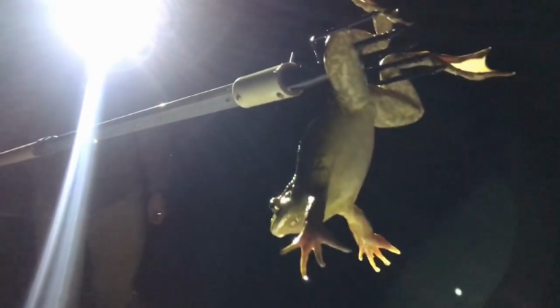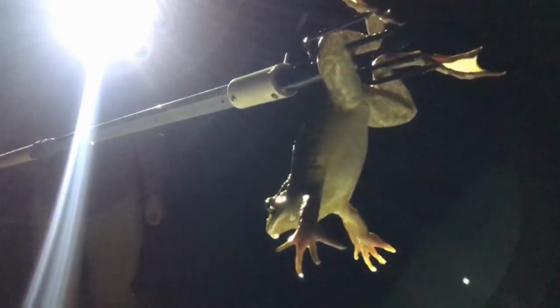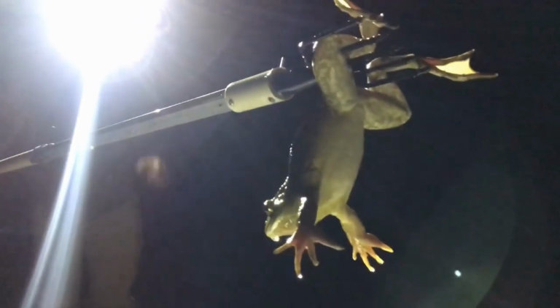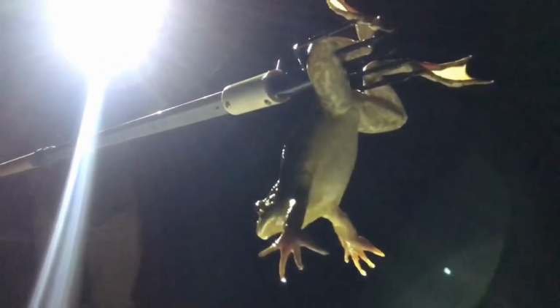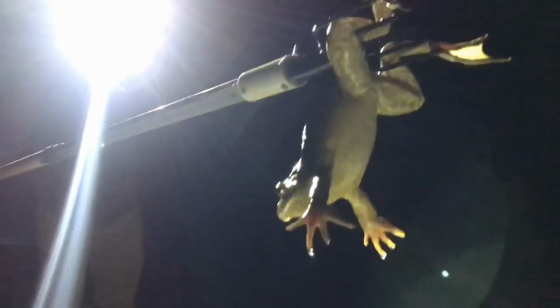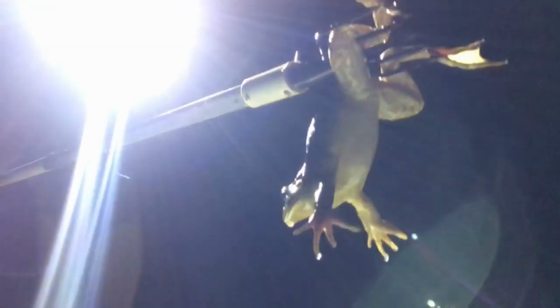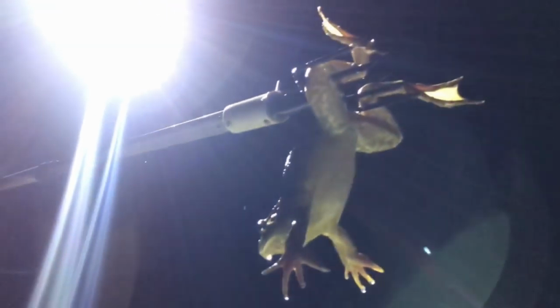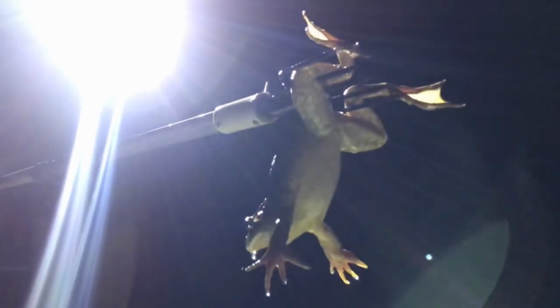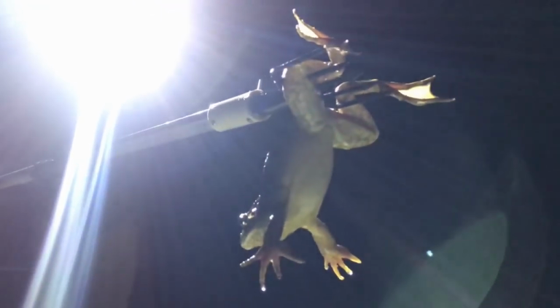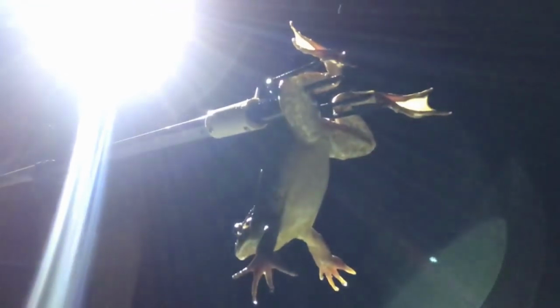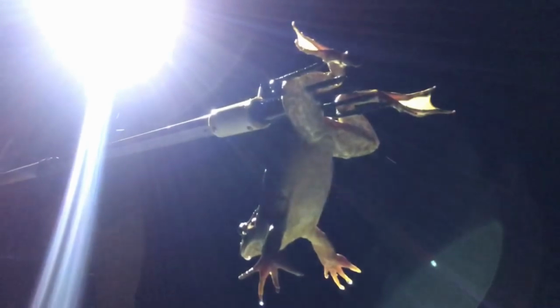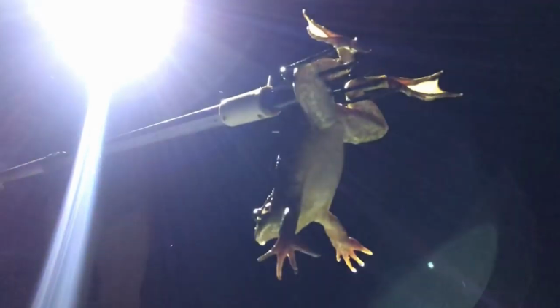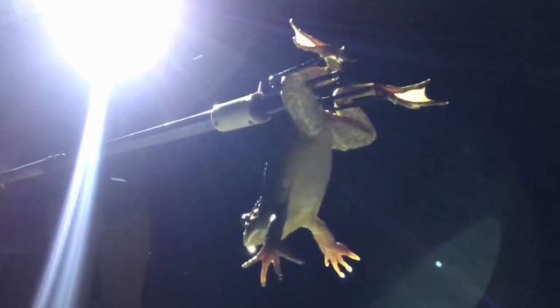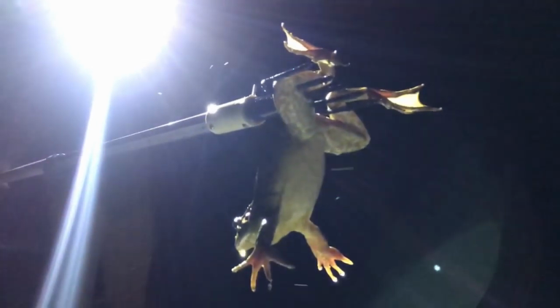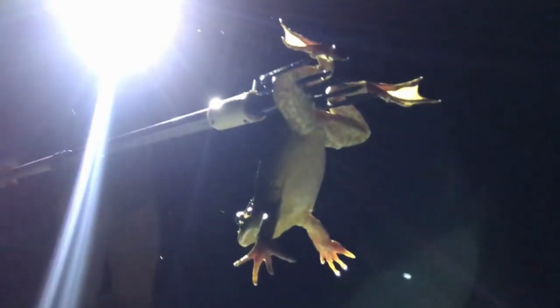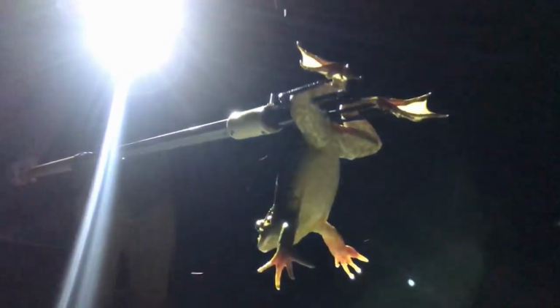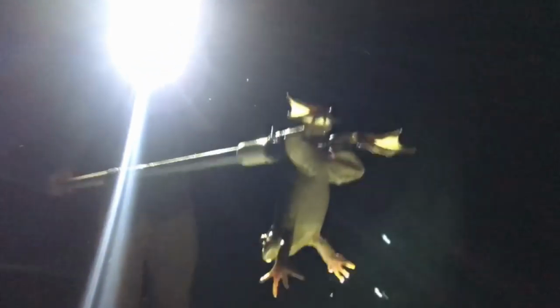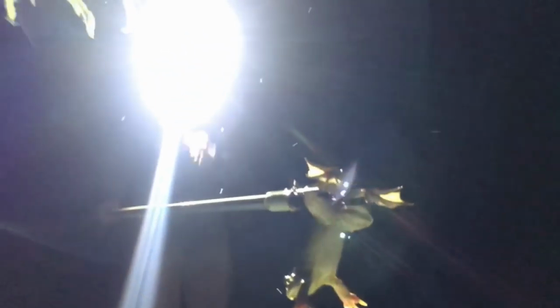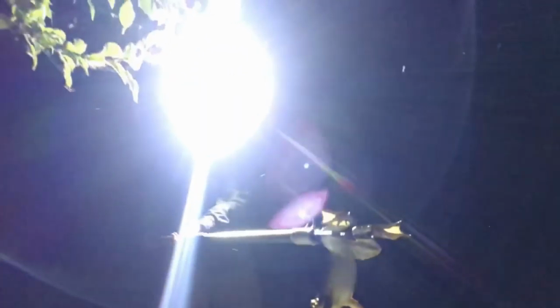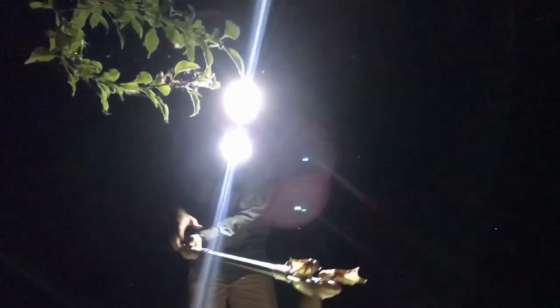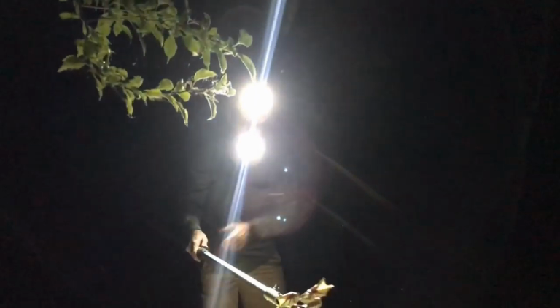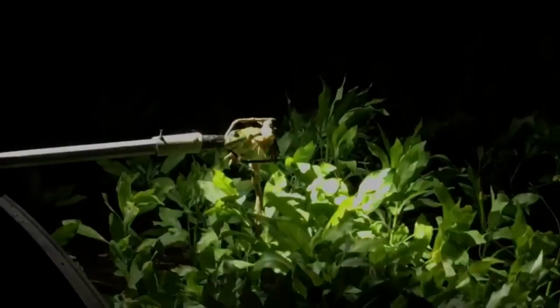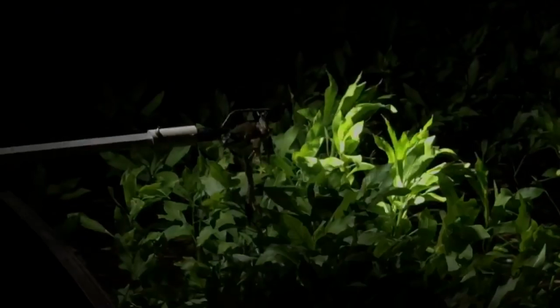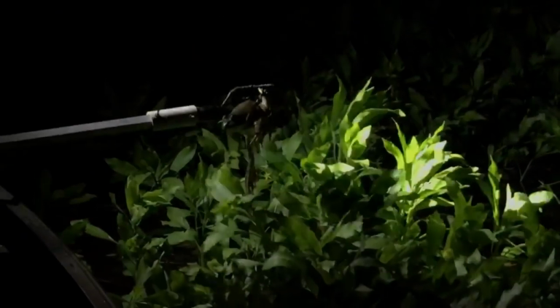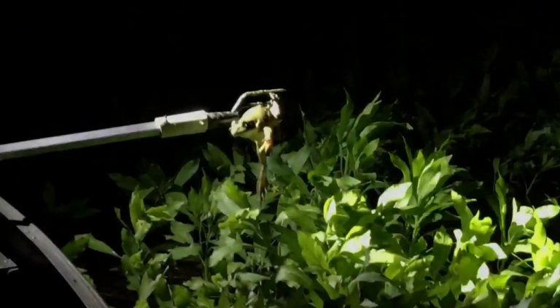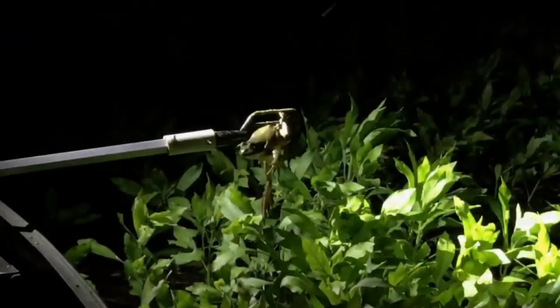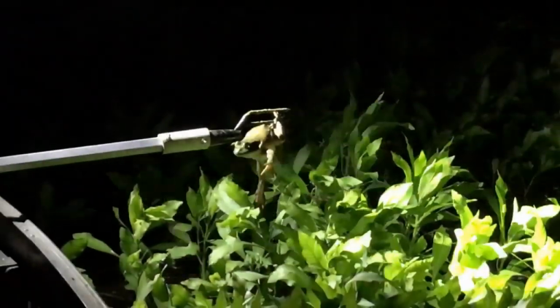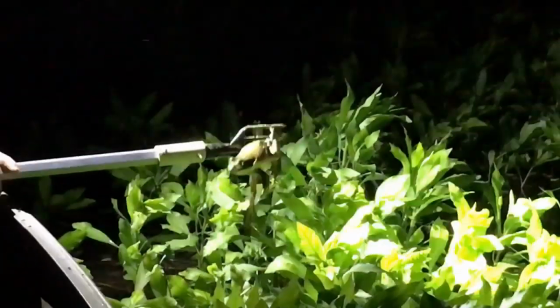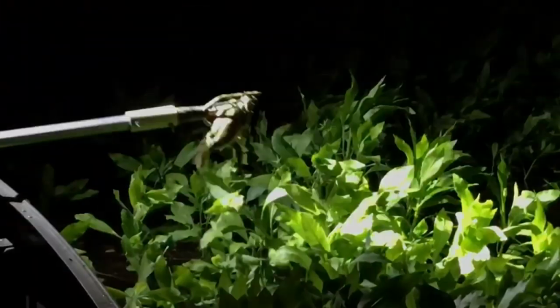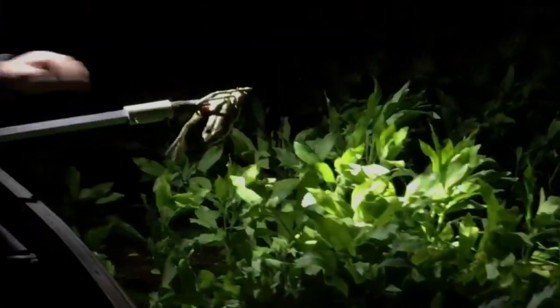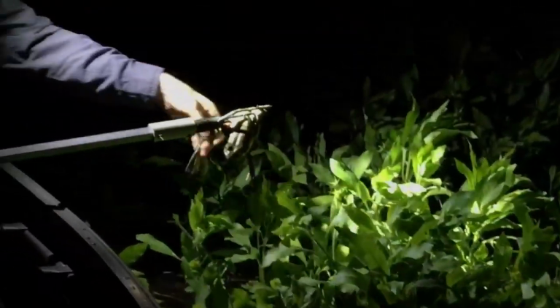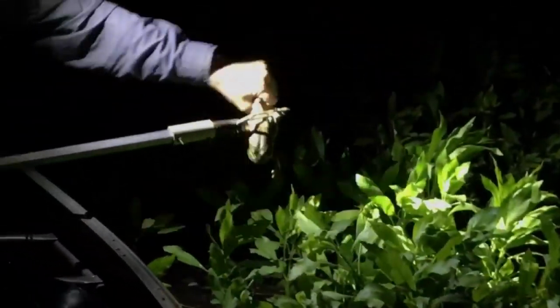That is an American bullfrog — an invasive species that eats our native species. So we're going to eat it tonight. Nice job, Luke! It's two frogs on the boat, and that means no skunk, and that makes me happy.